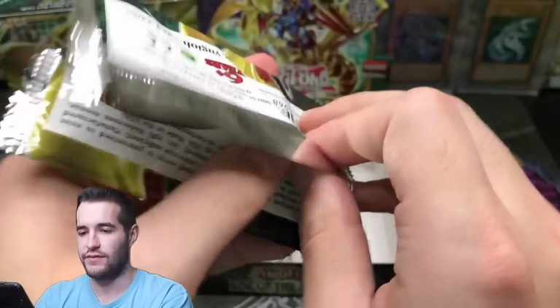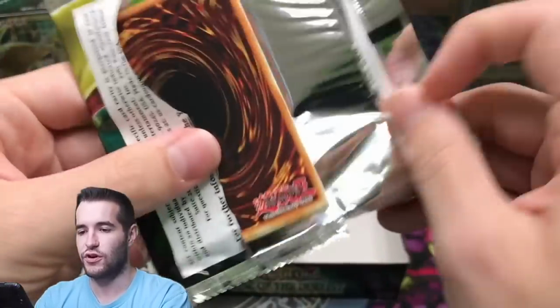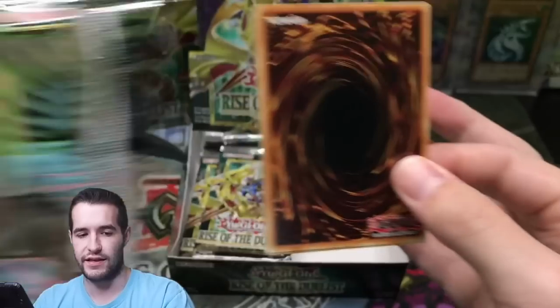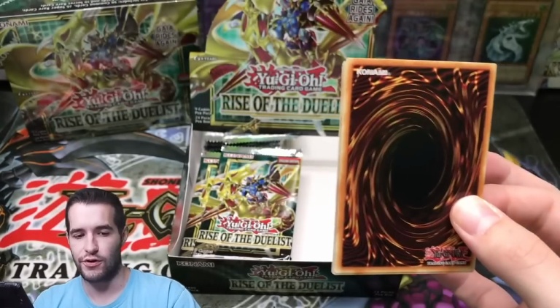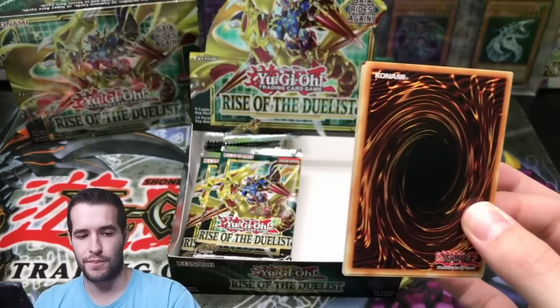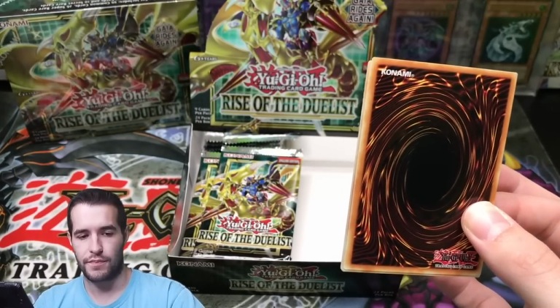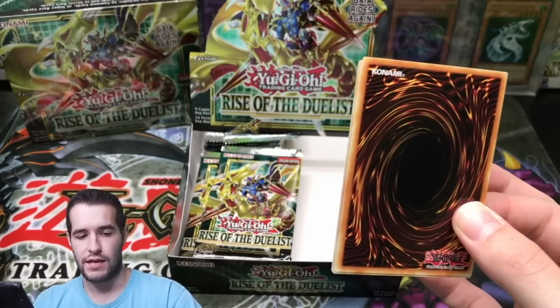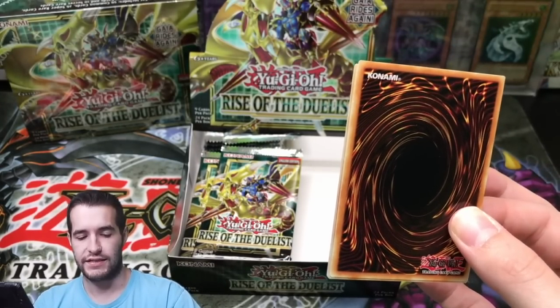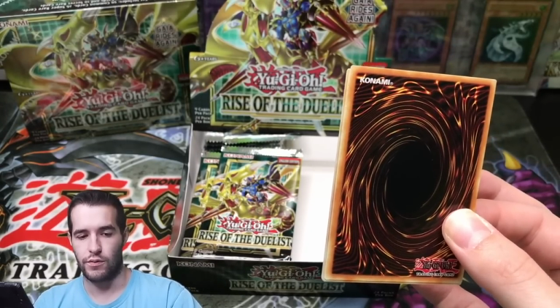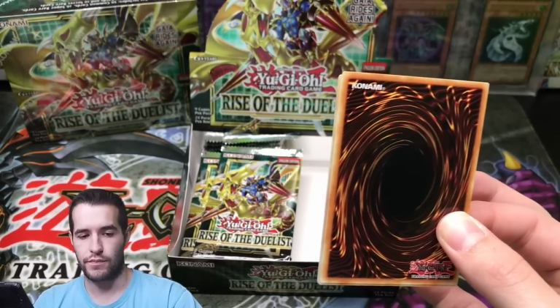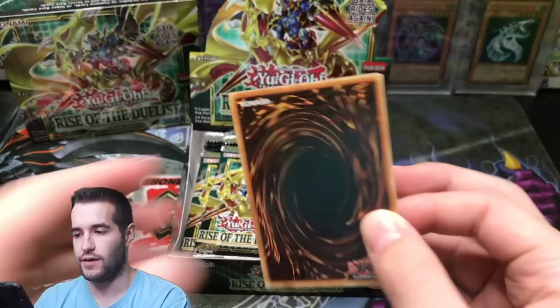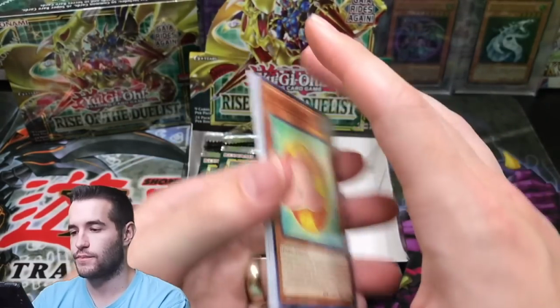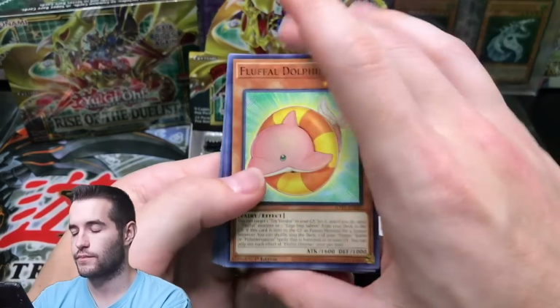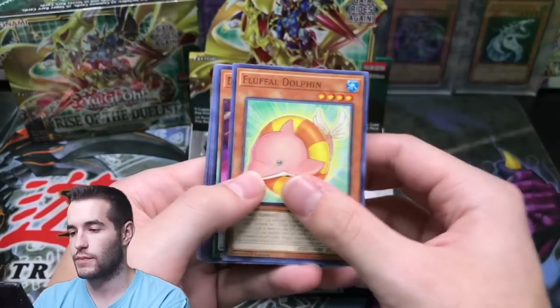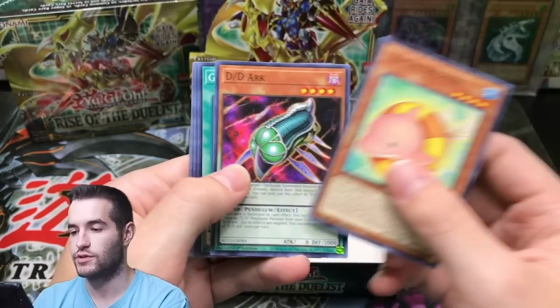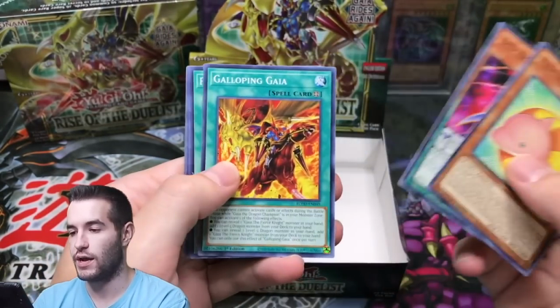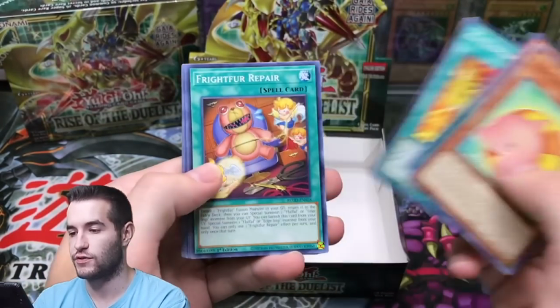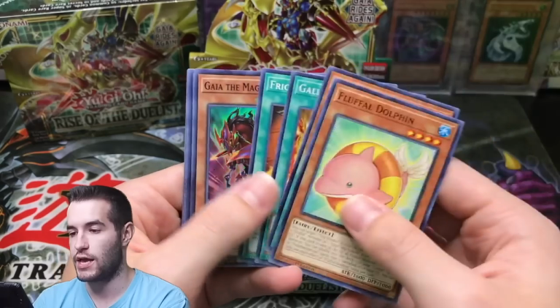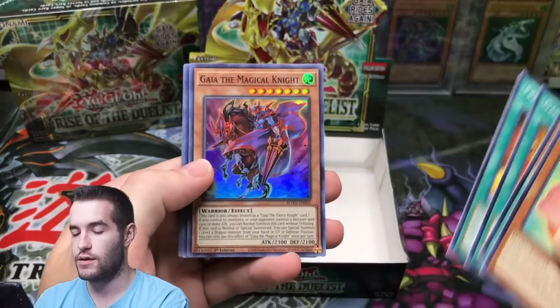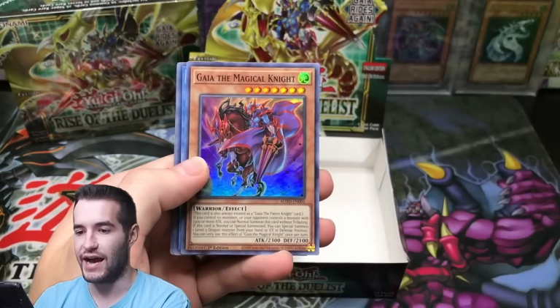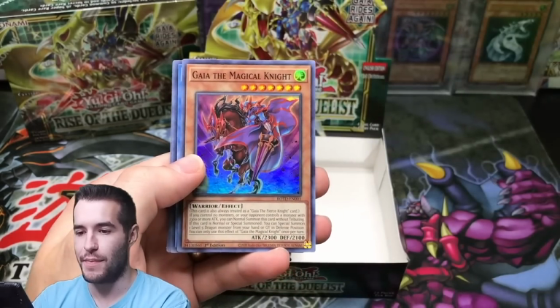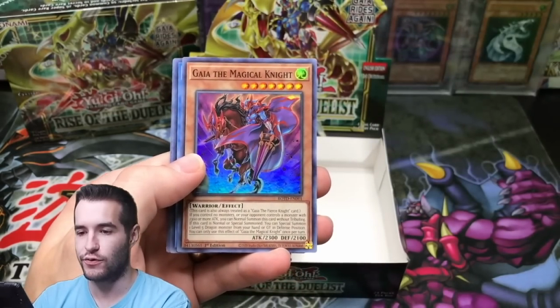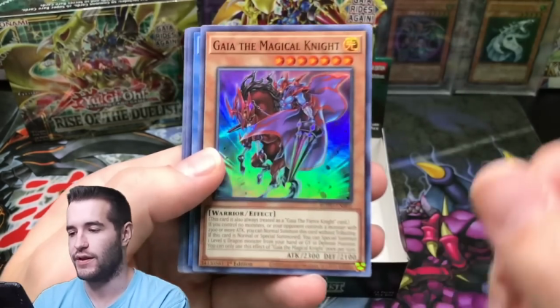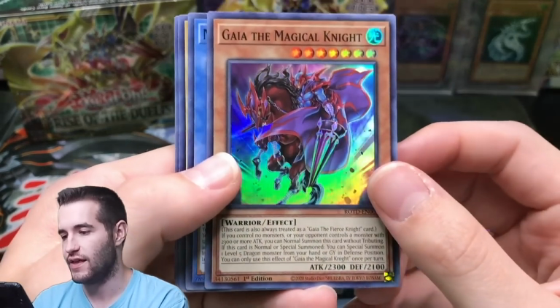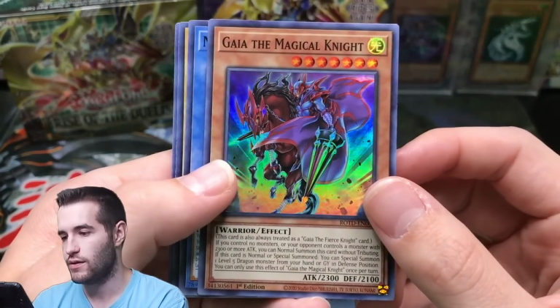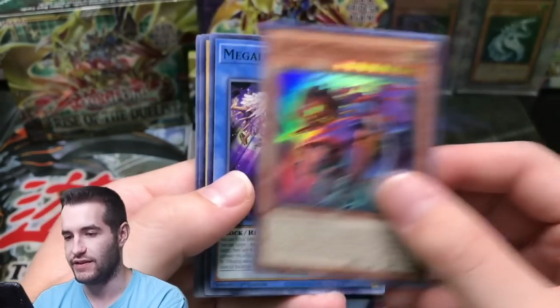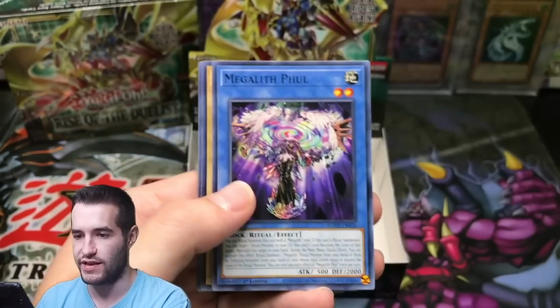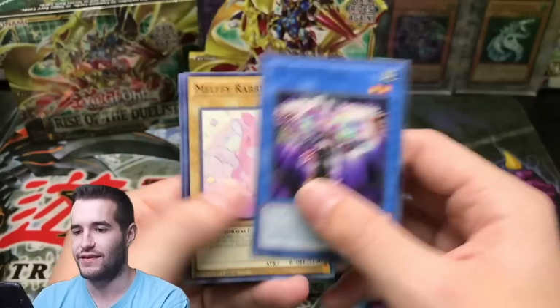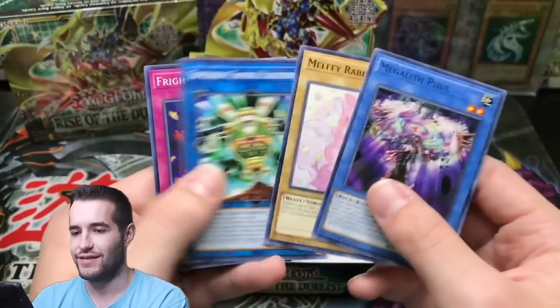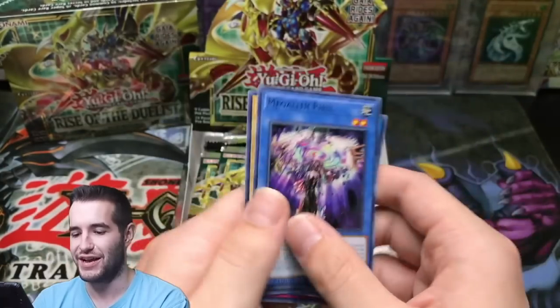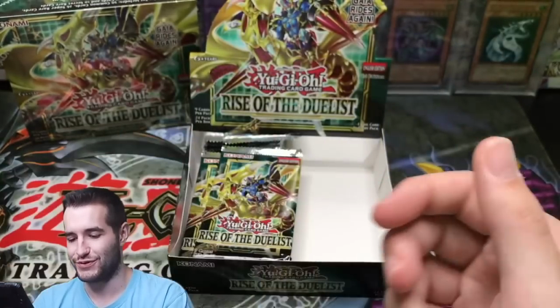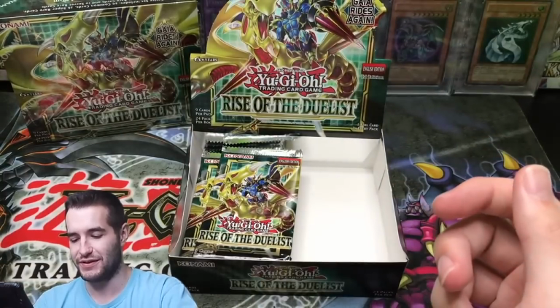Give us a Starlight — let's go! I'm hyped, I'm so hyped for a Starlight. Gaia the Magical Knight — wait, have we seen that one? That is sweet. Those Gaia cards are so awesome.